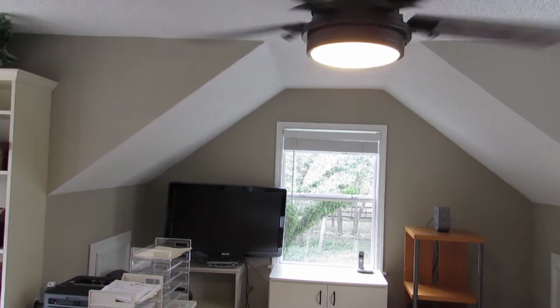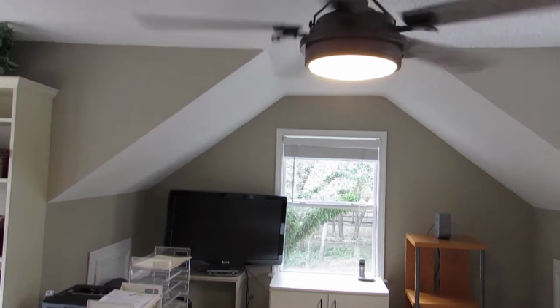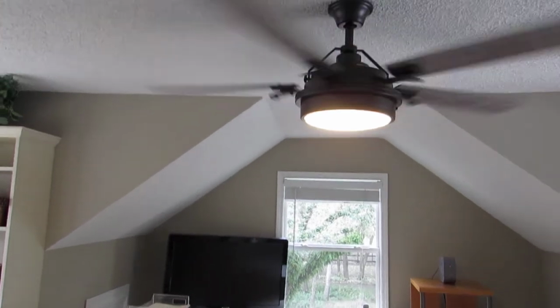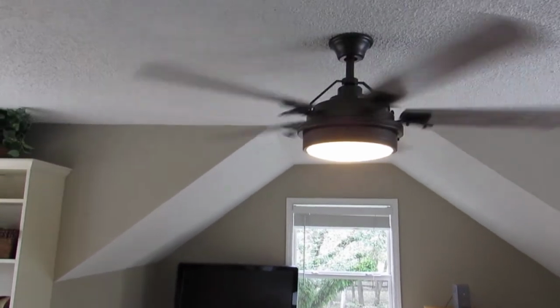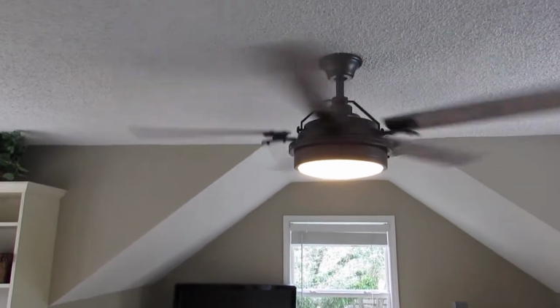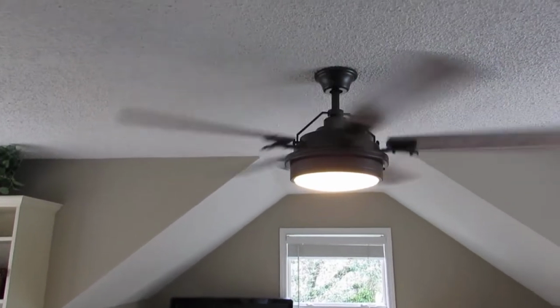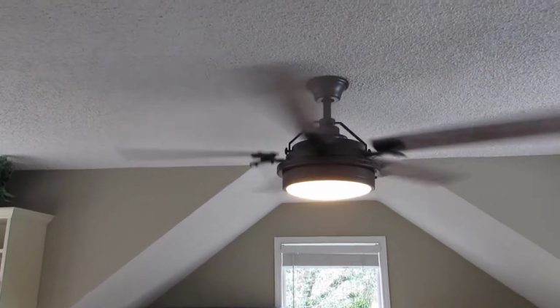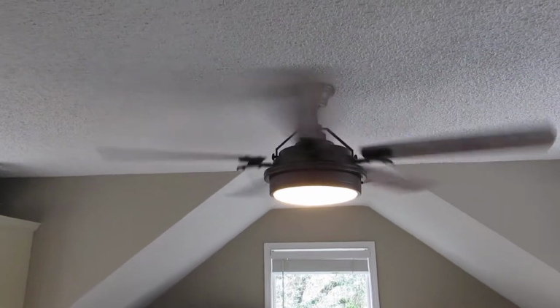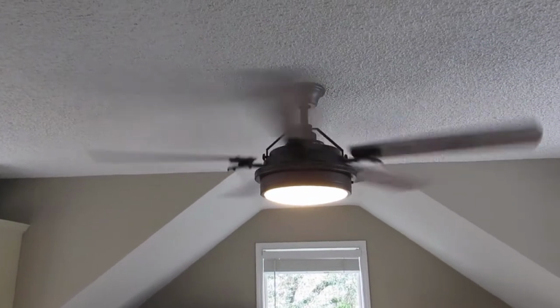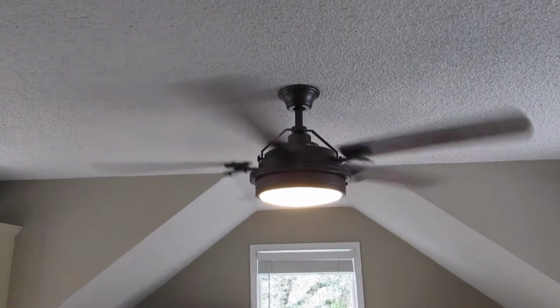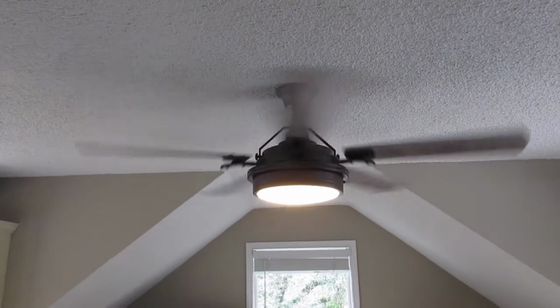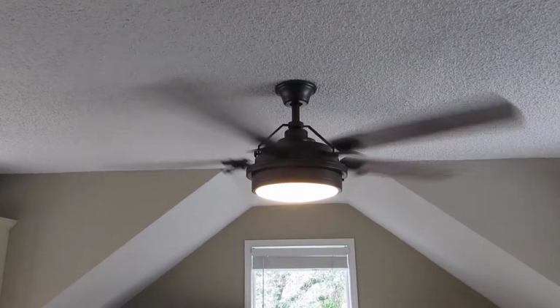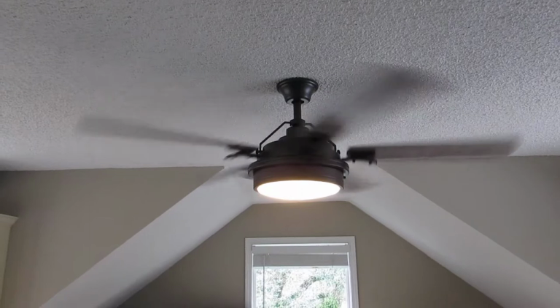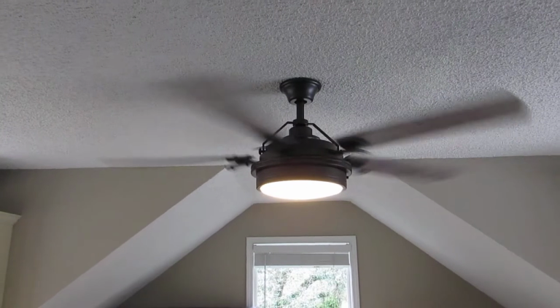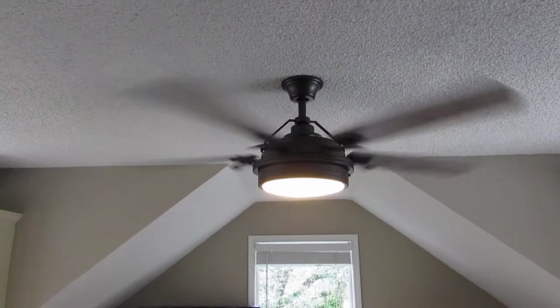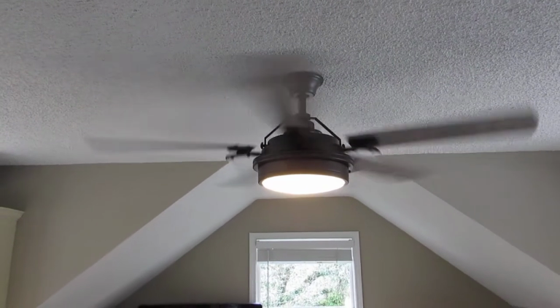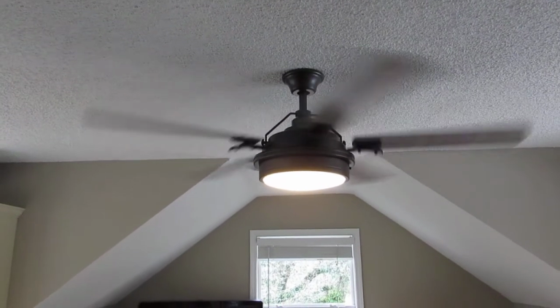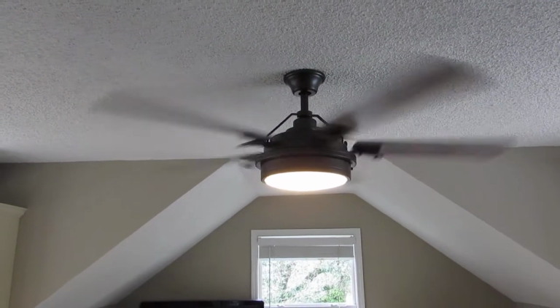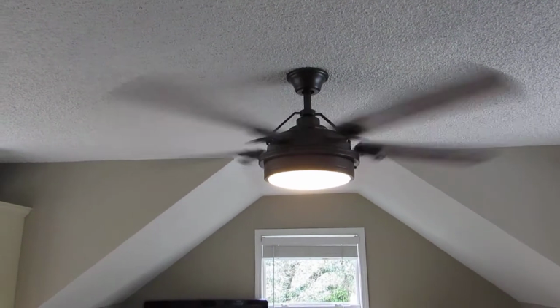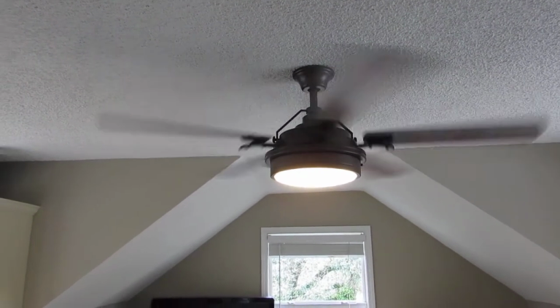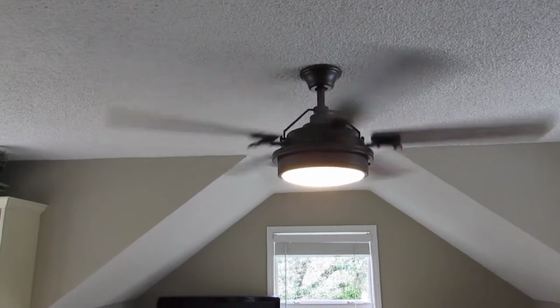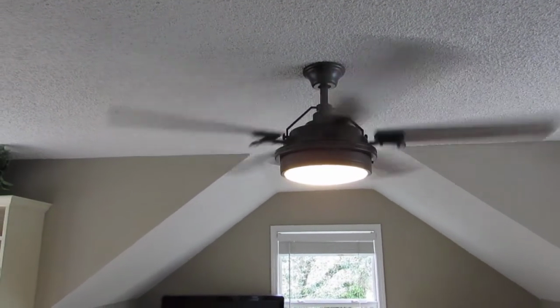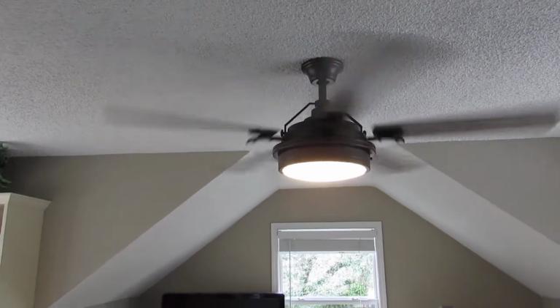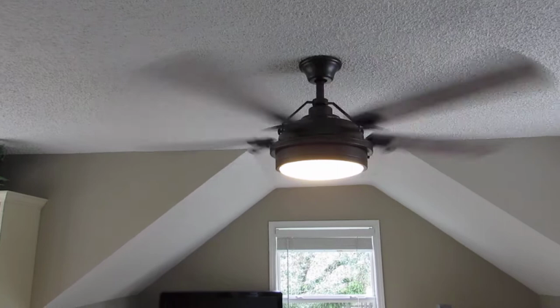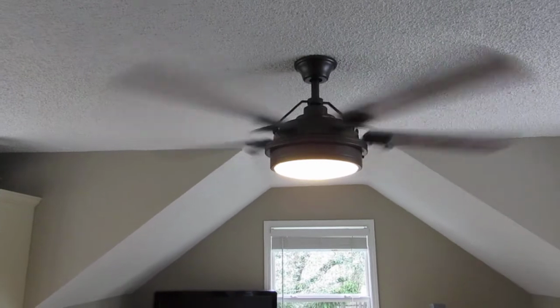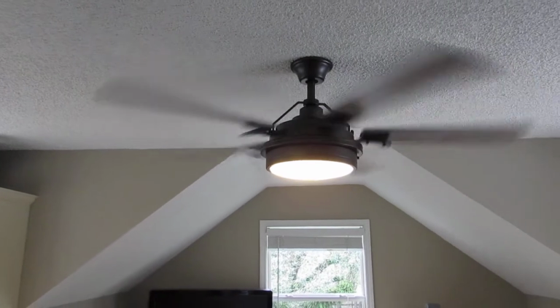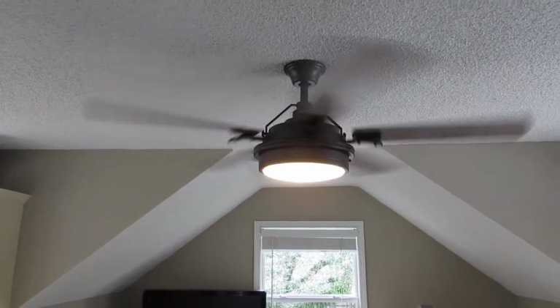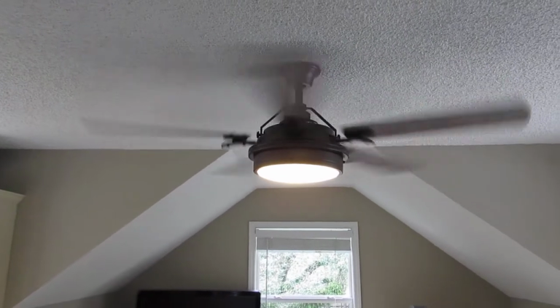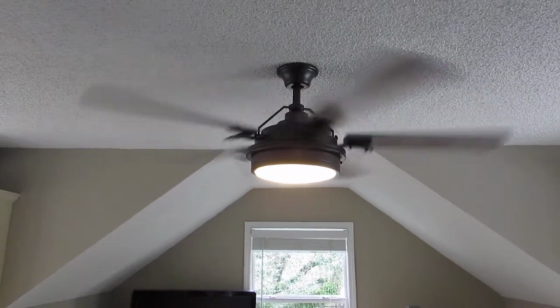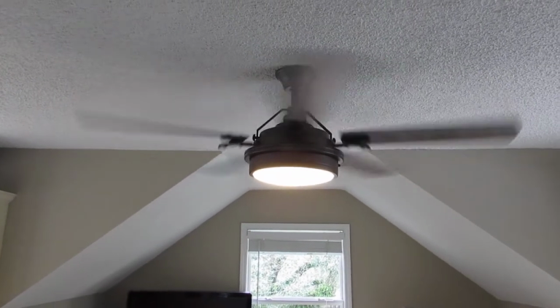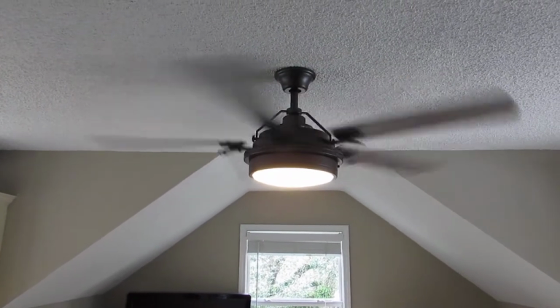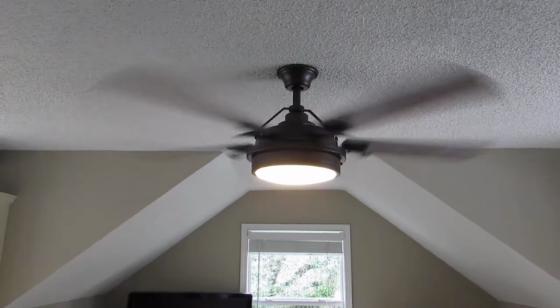I'll put this fan on high speed right now where you can hear how quiet it is and see it doesn't wobble or anything. It's very smooth. It puts out a lot of air with its 54-inch blades.